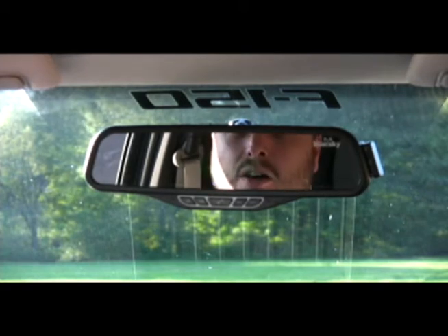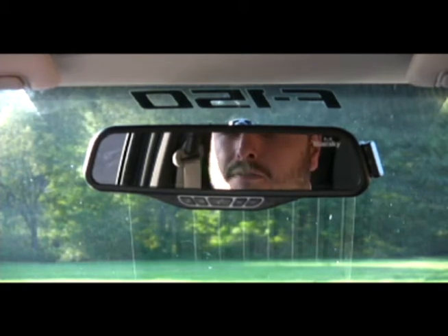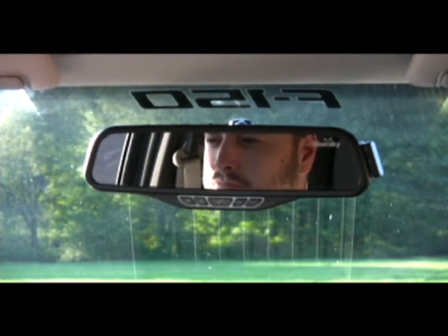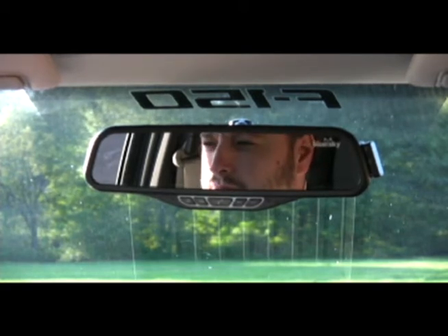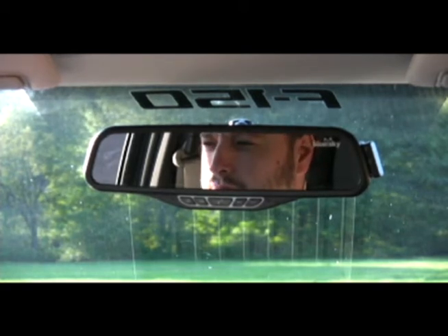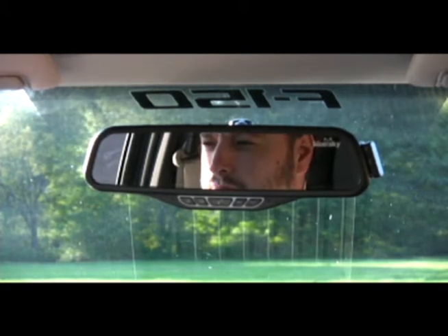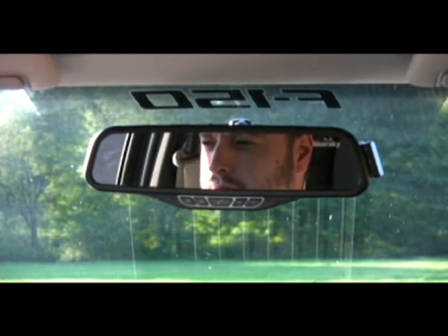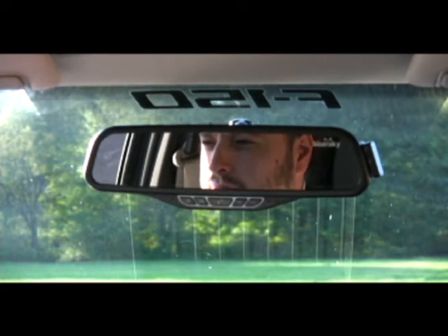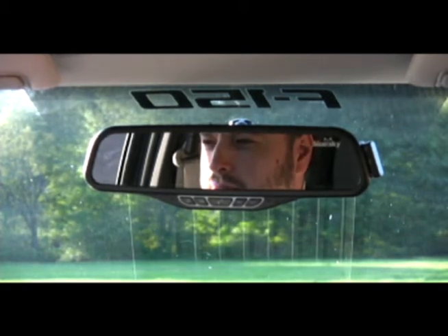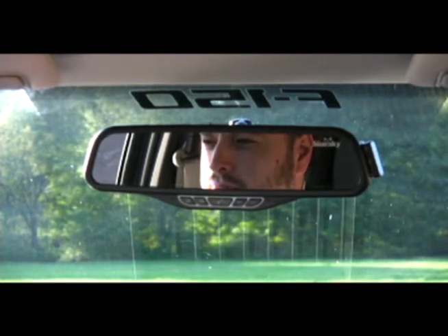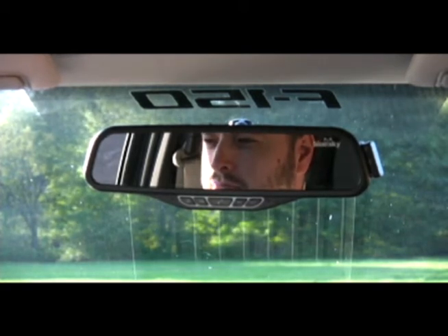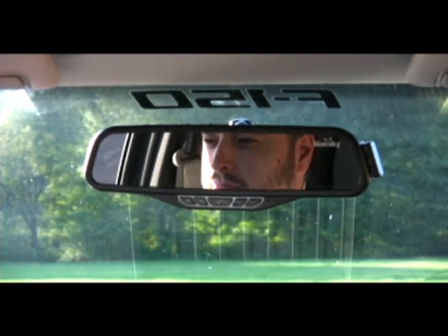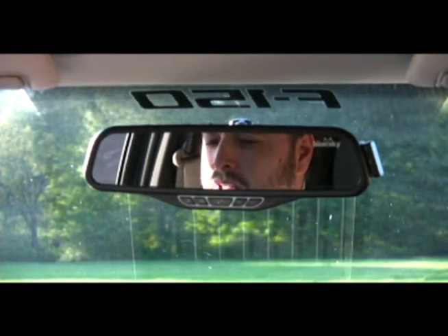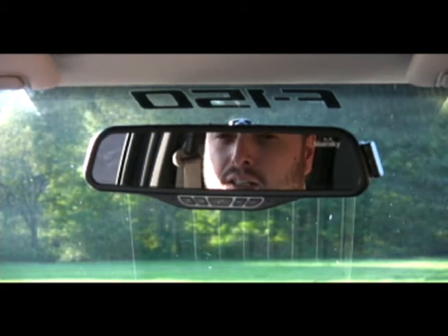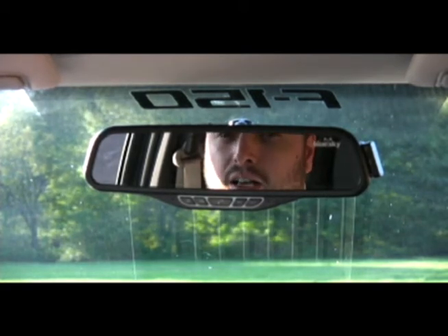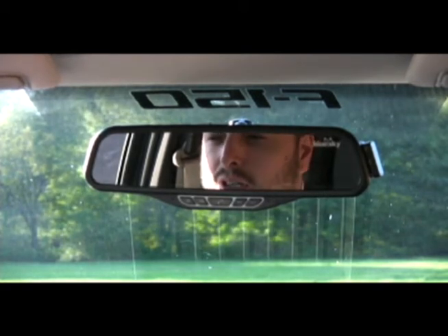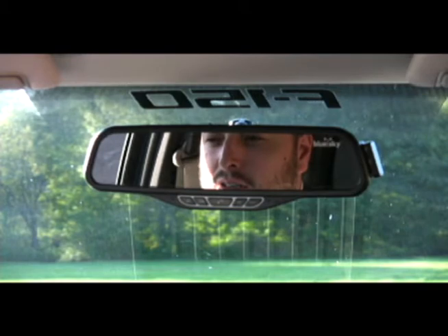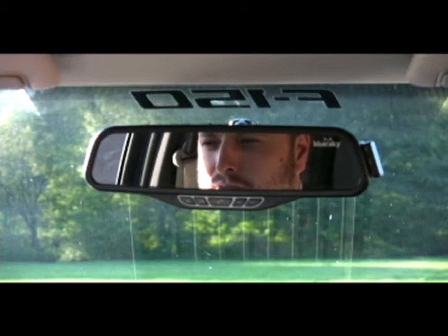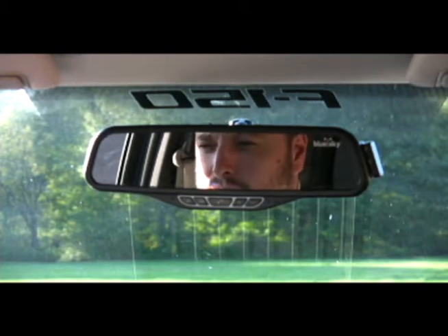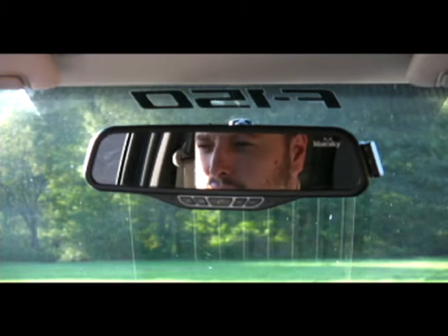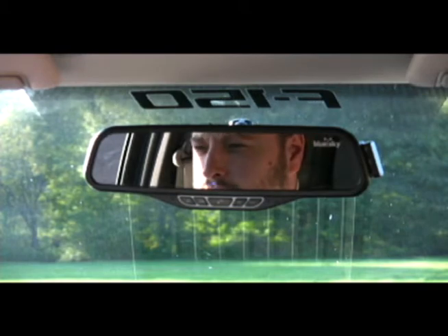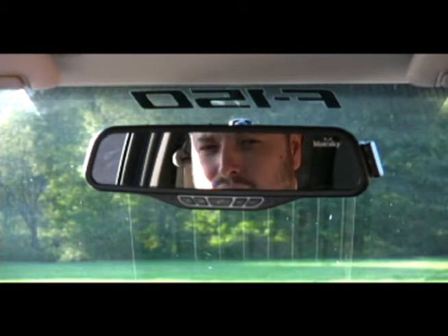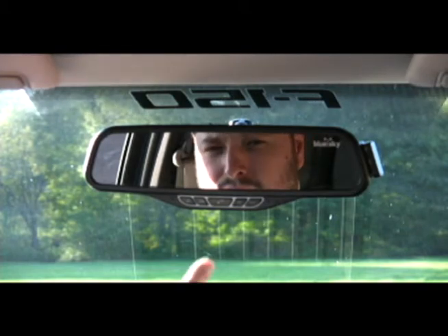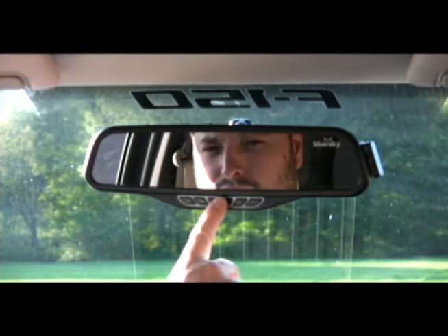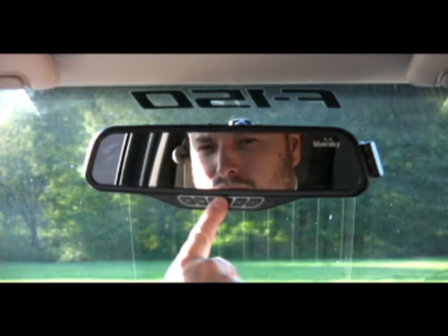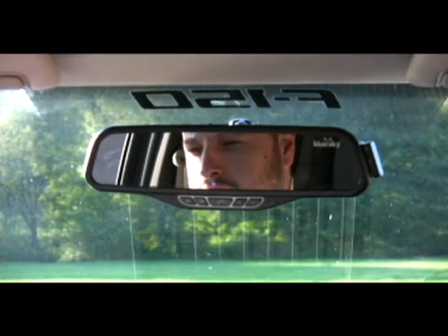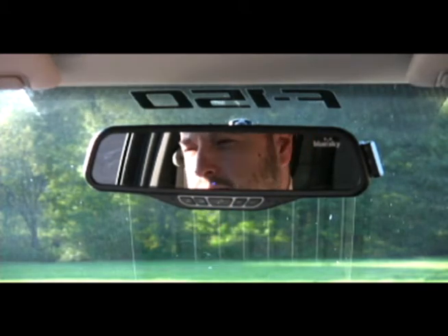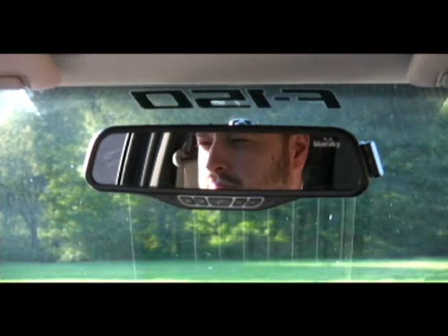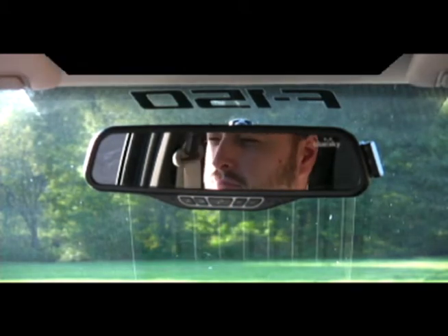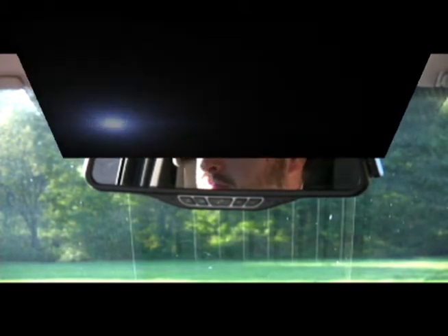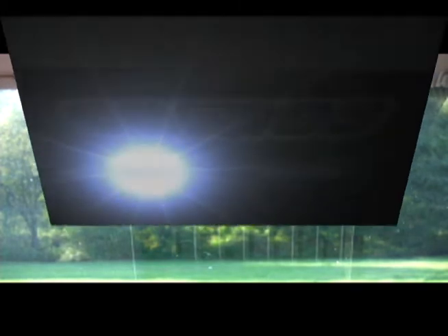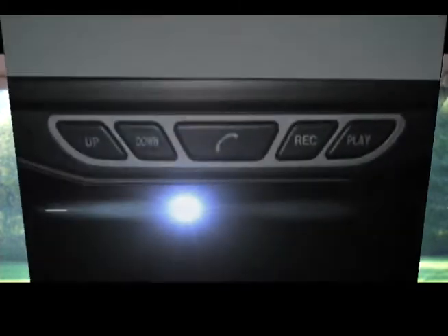Hello? Hey, can you bring some milk home for Mom tonight? Yeah, I will. Thanks, Dad. To end your call, simply push the multi-function key once.